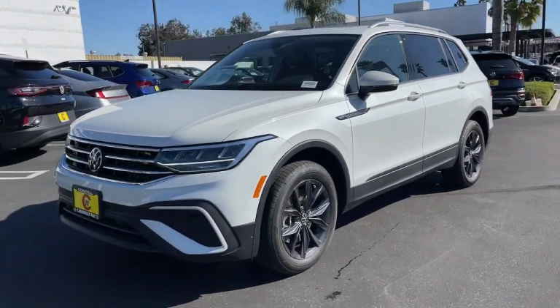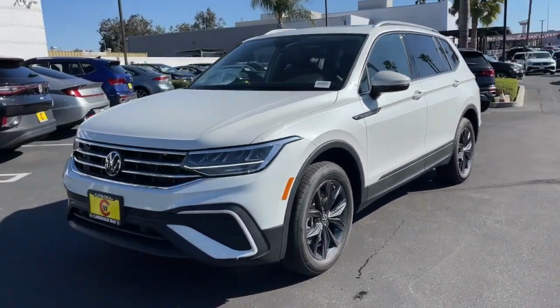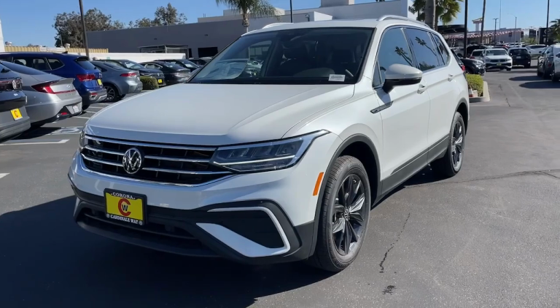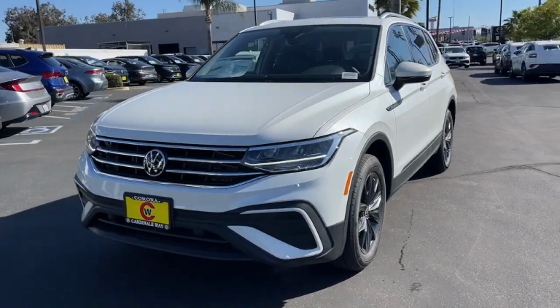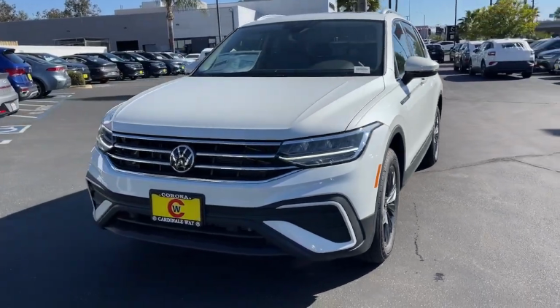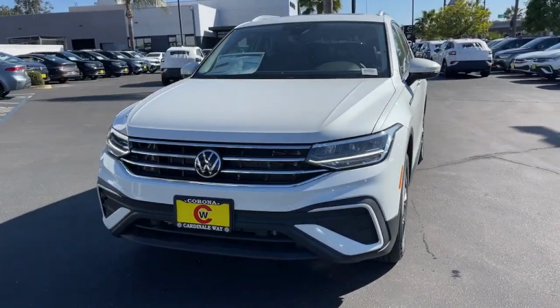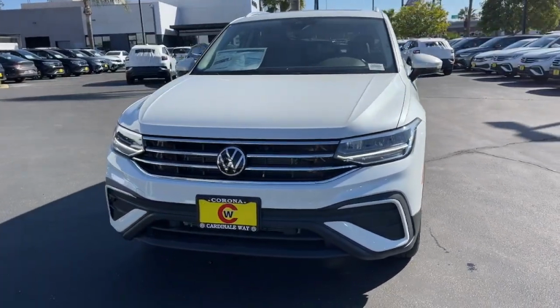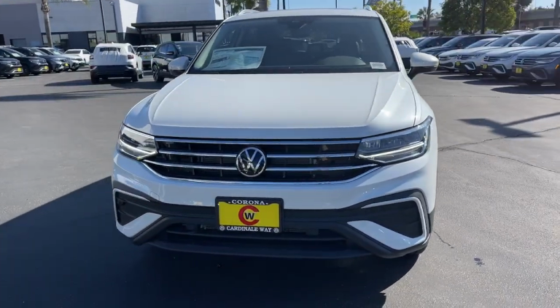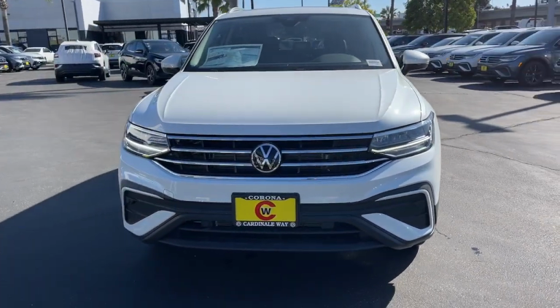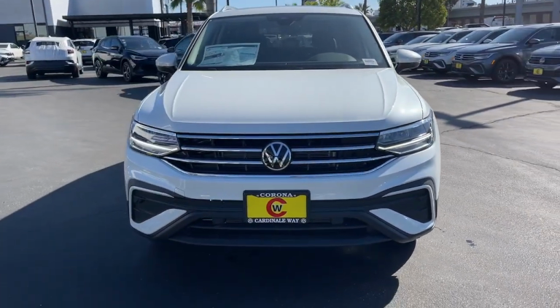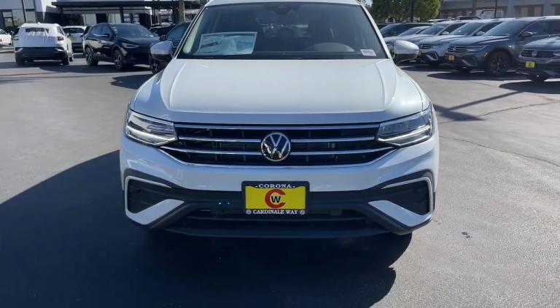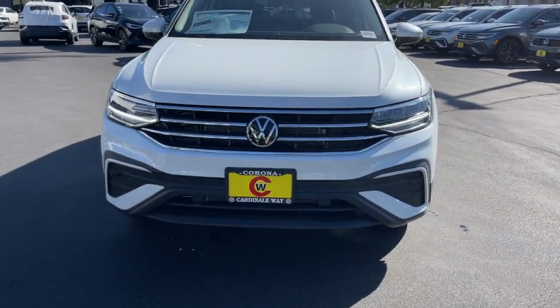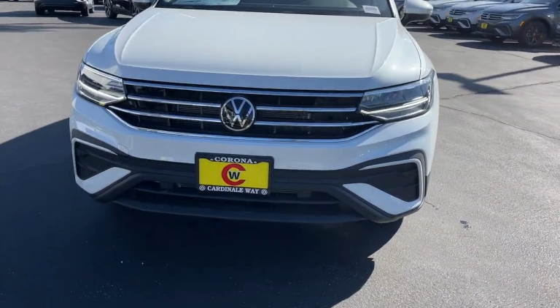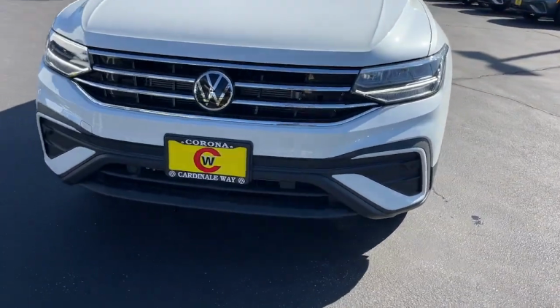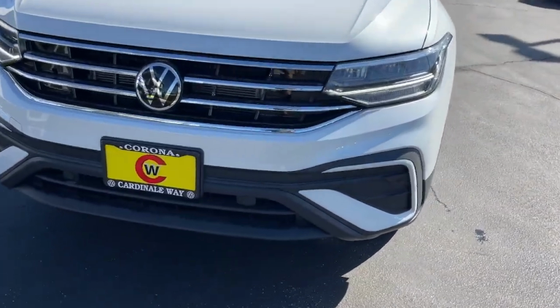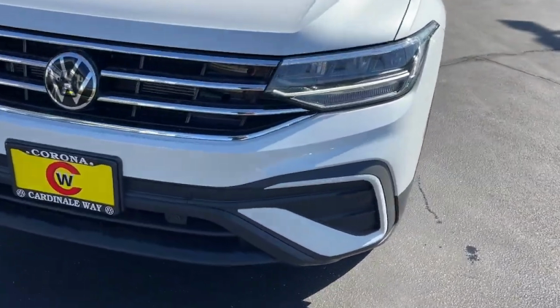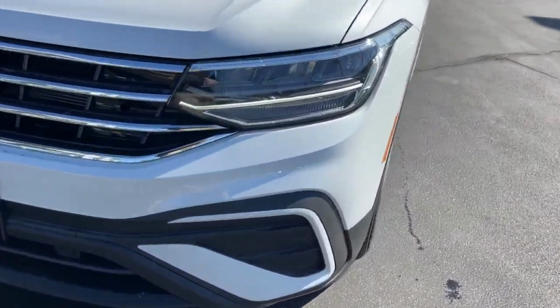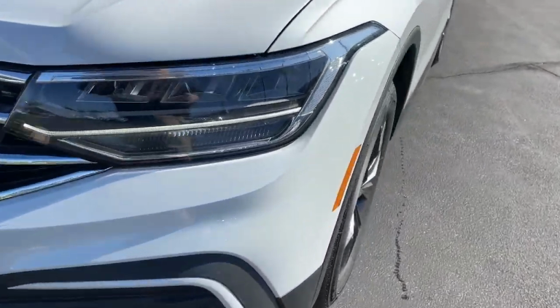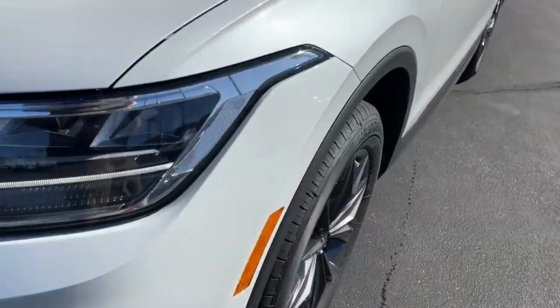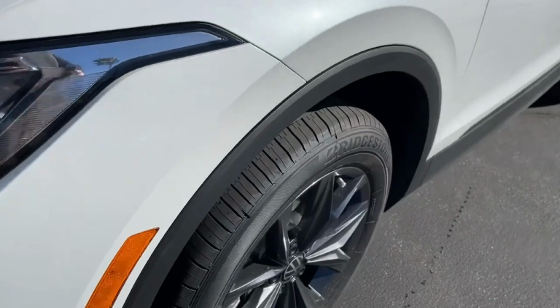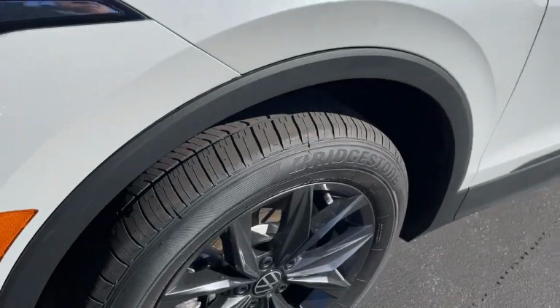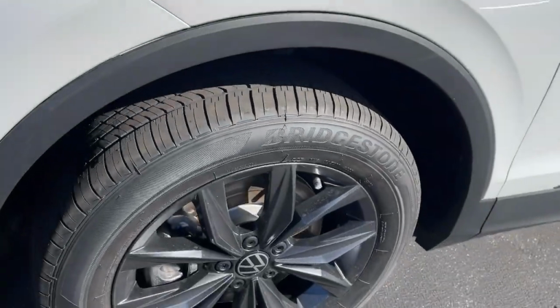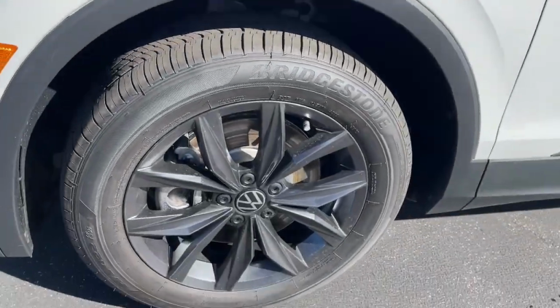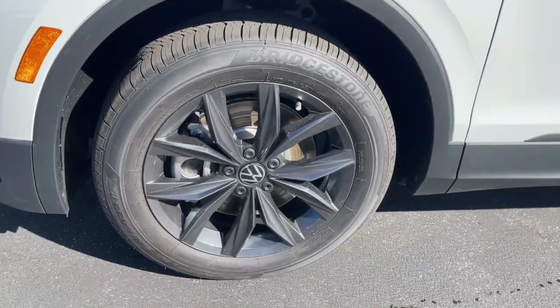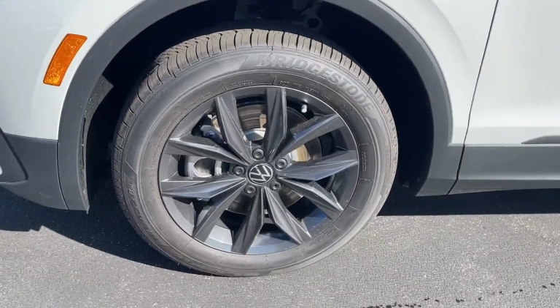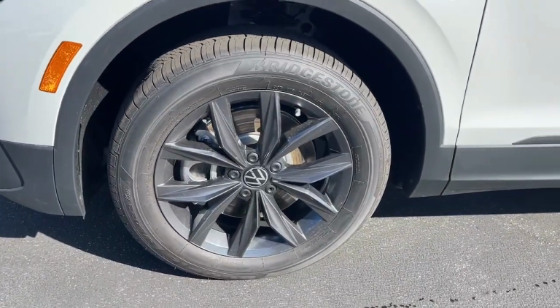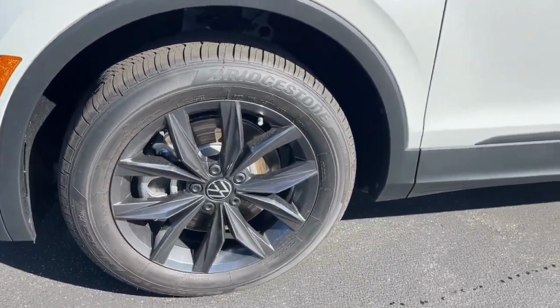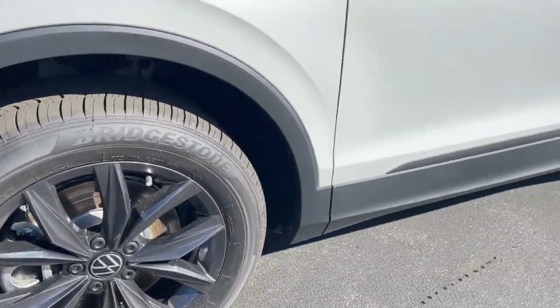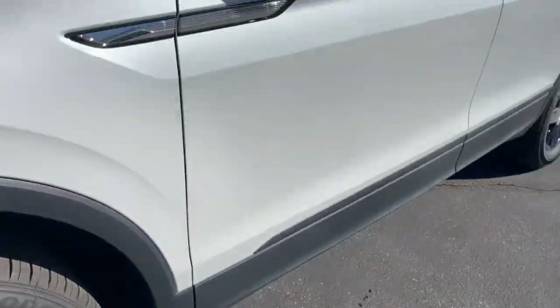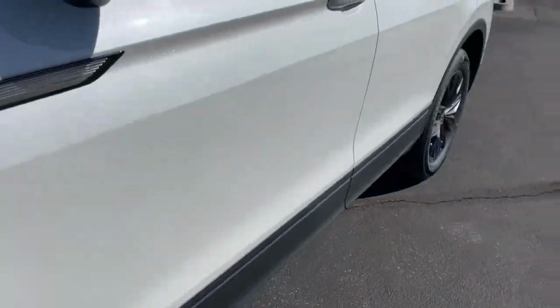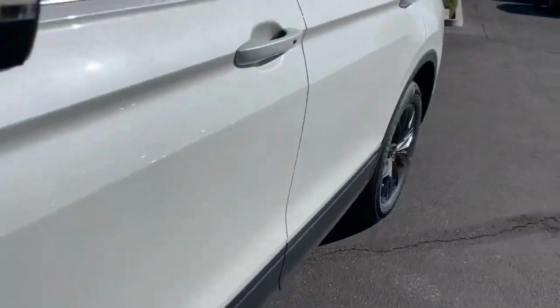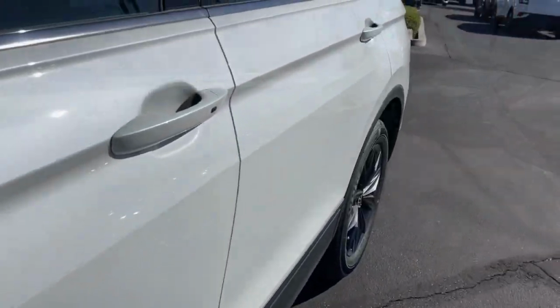These are just some of the great options this vehicle comes with: keyless entry, satellite radio, heated mirrors, power liftgate, and aluminum wheels.